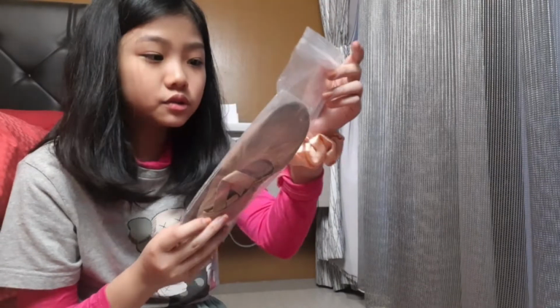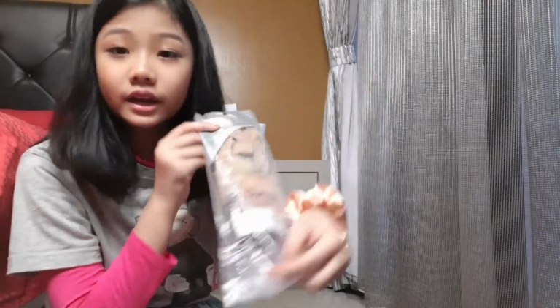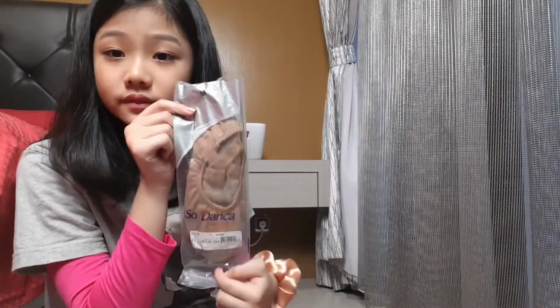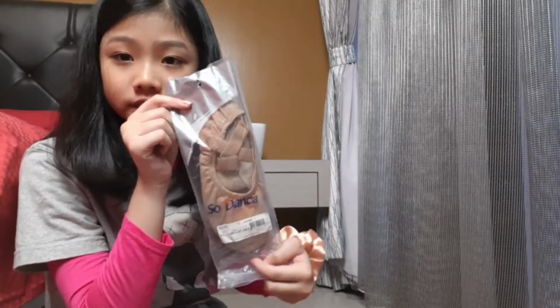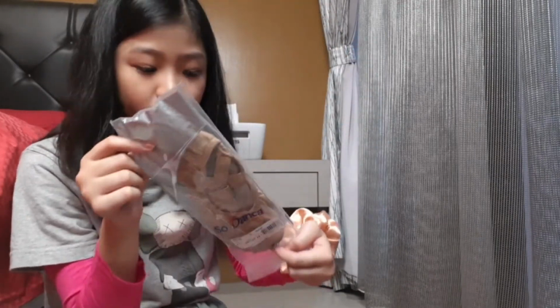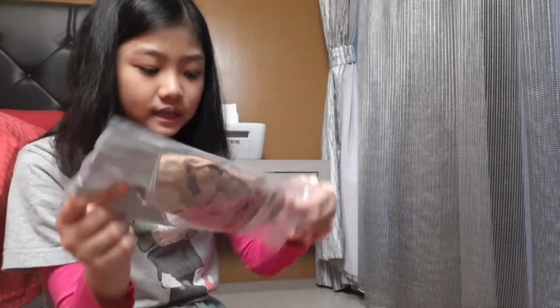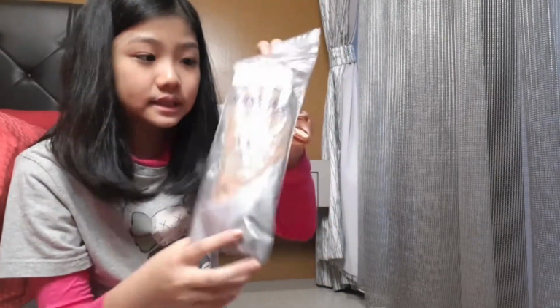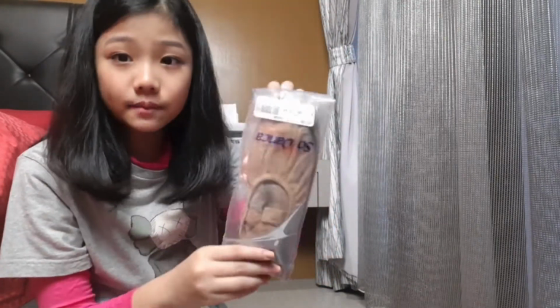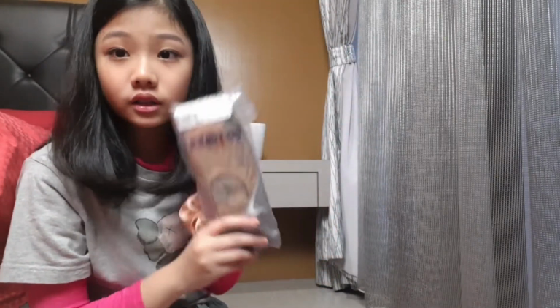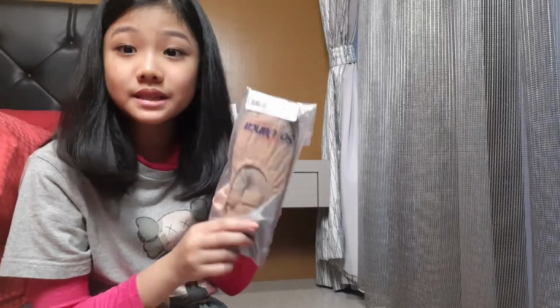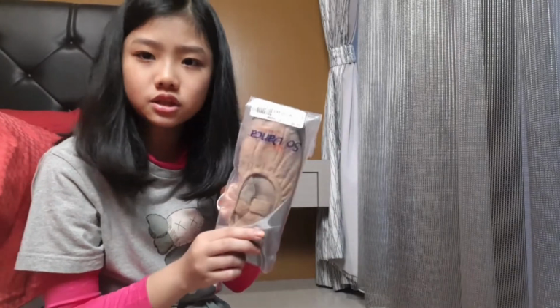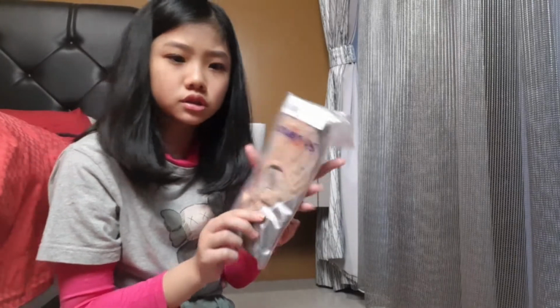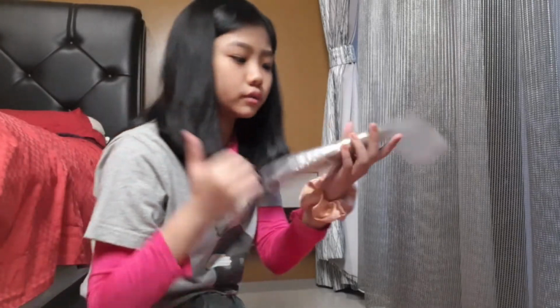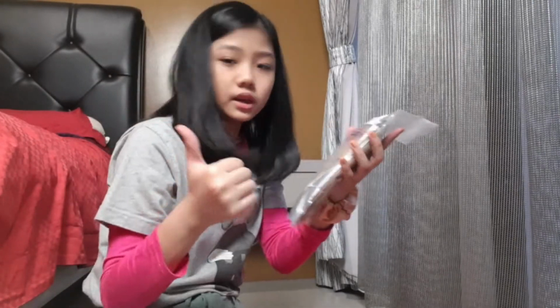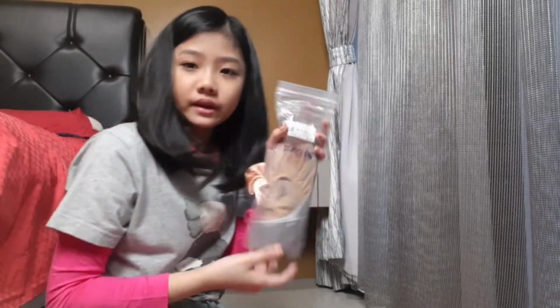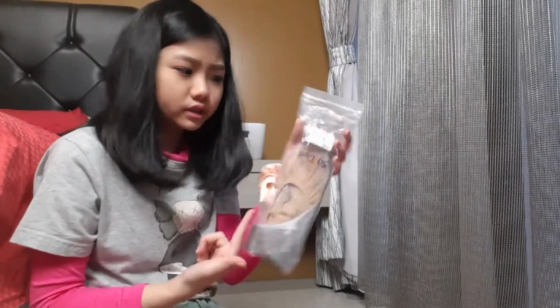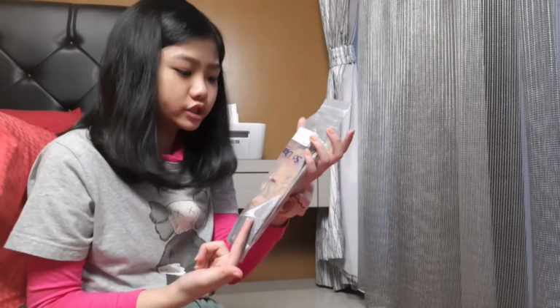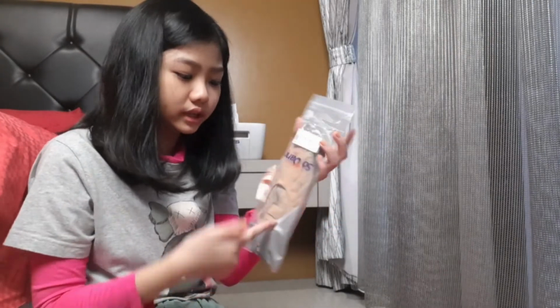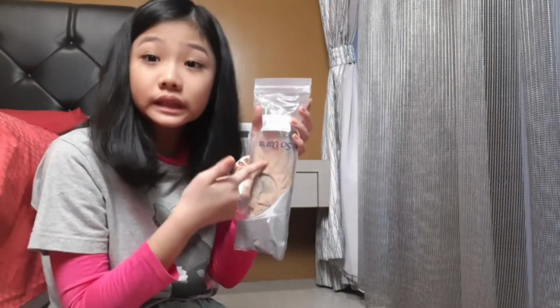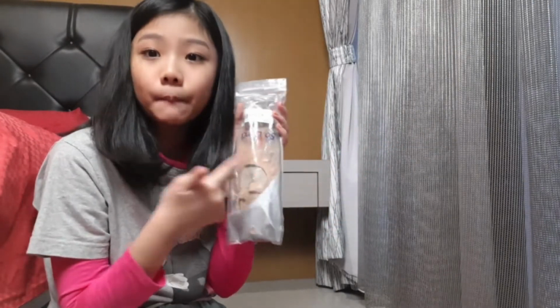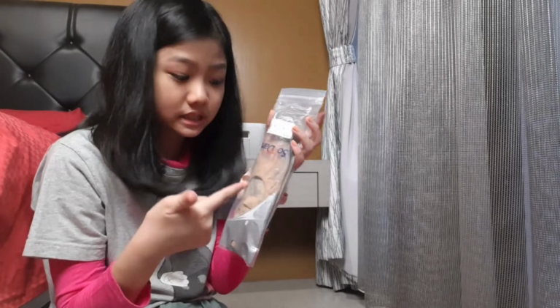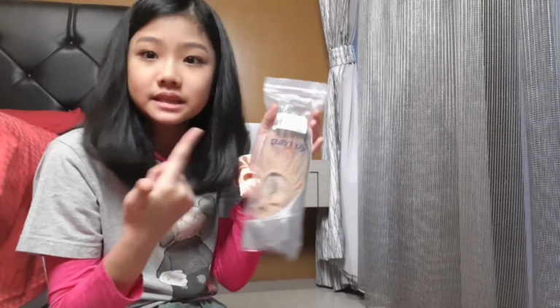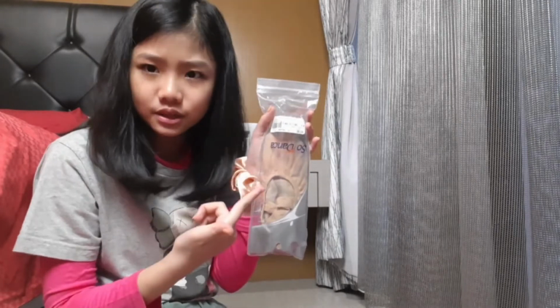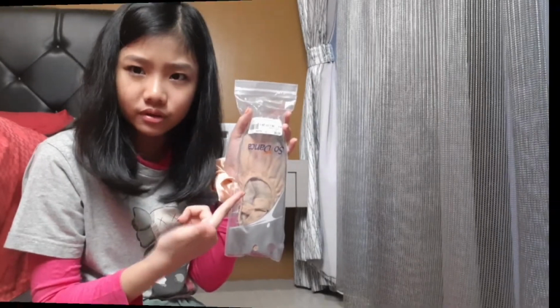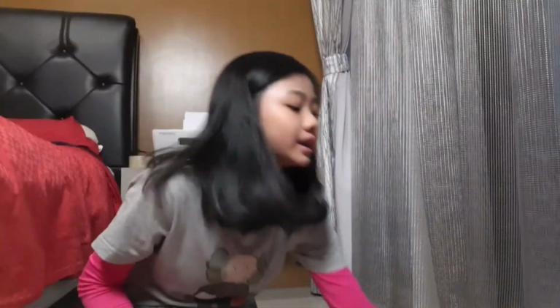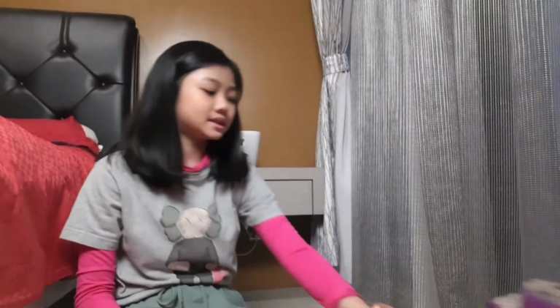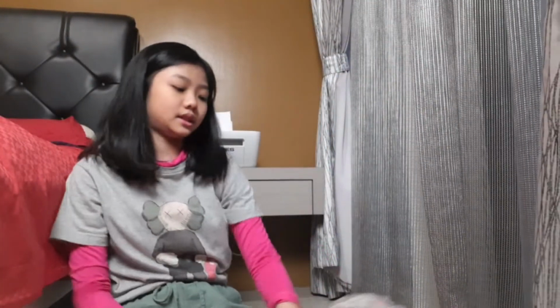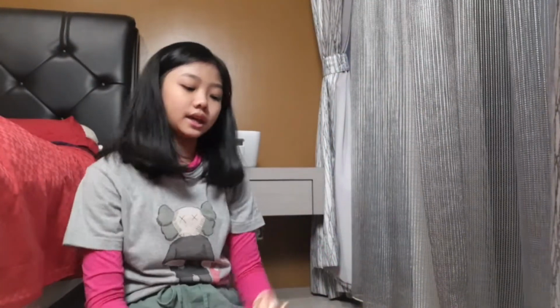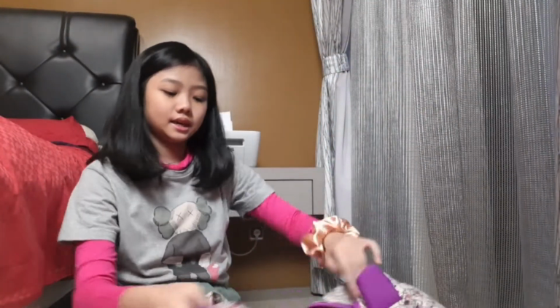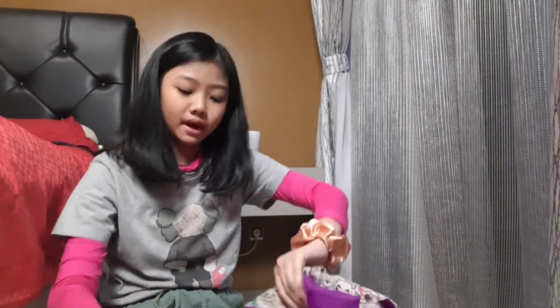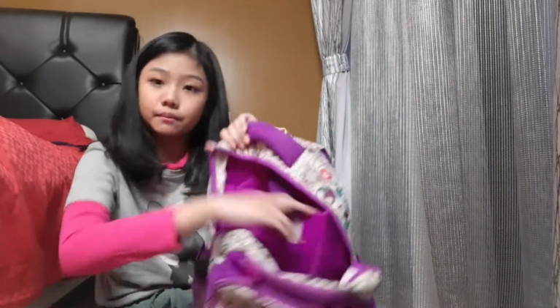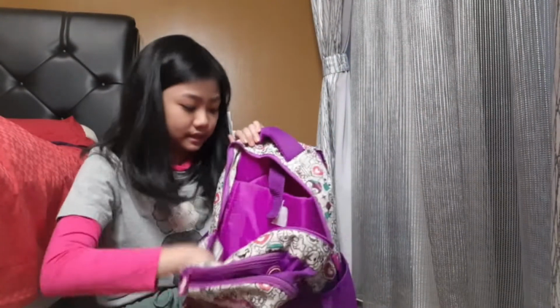I usually use the nude Sodanca shoes for contemporary because they're the same color as my skin tone. I really love these shoes — they match my skin tone perfectly.